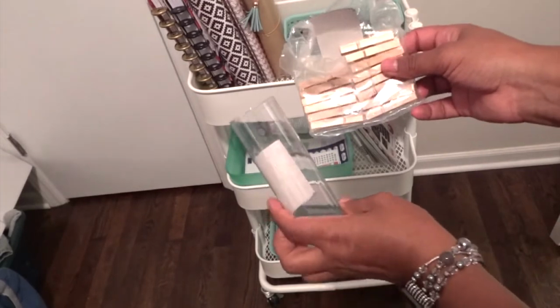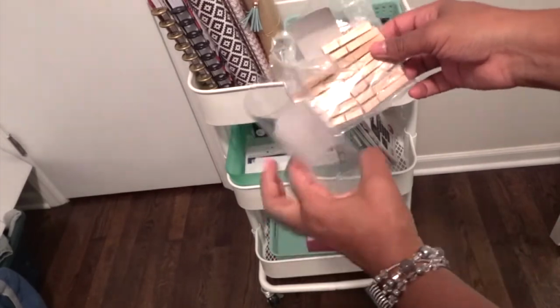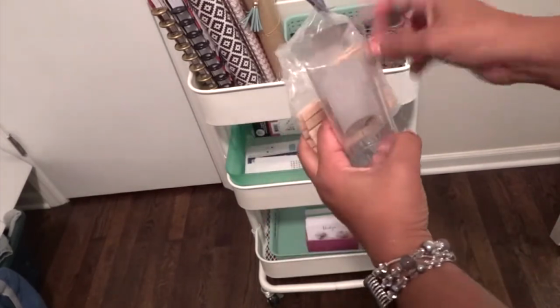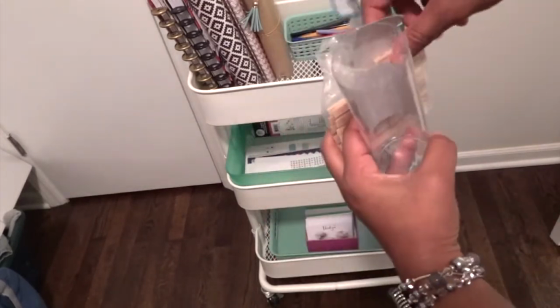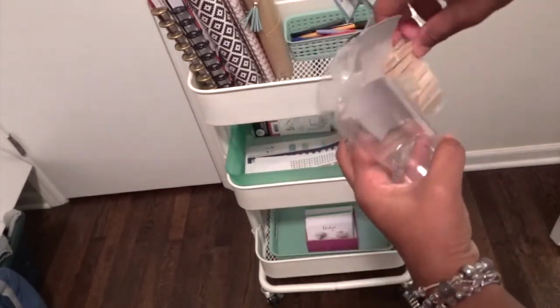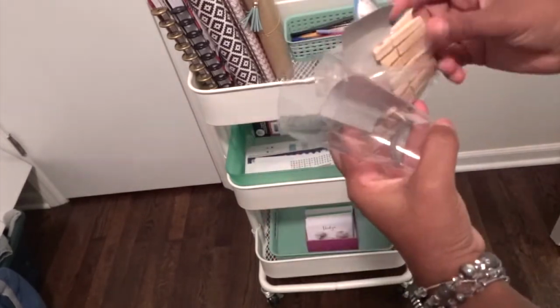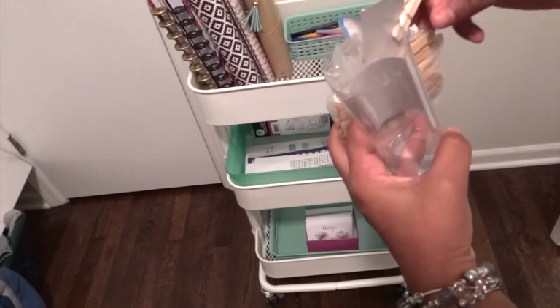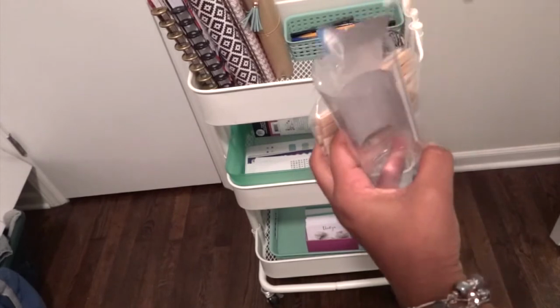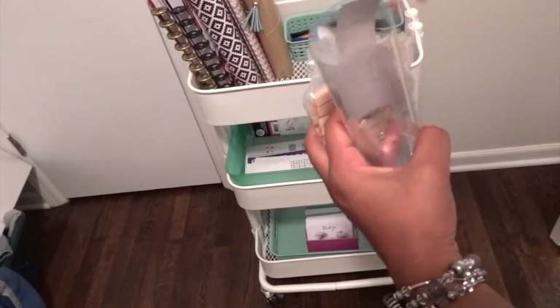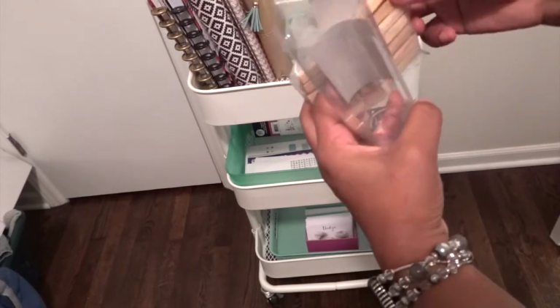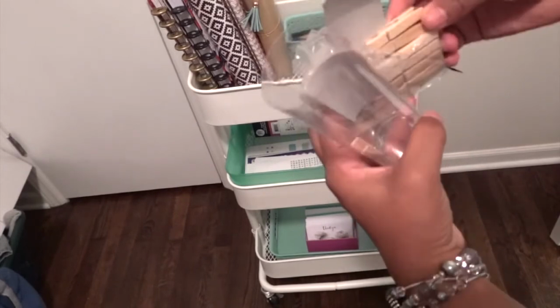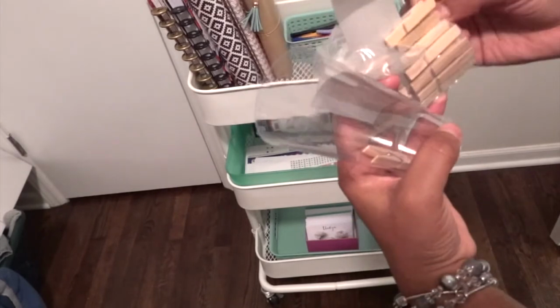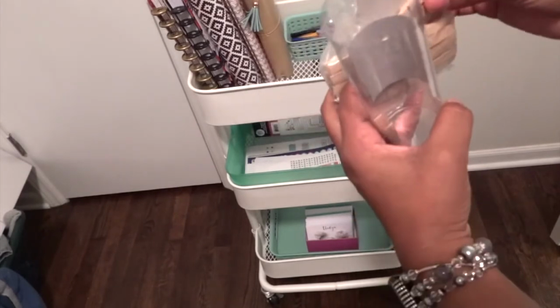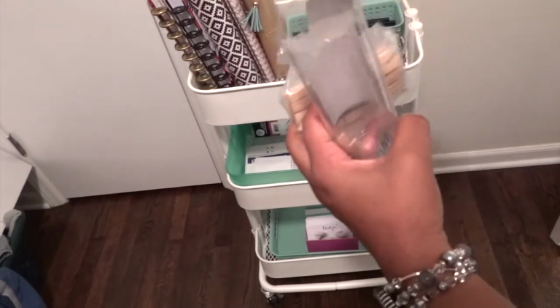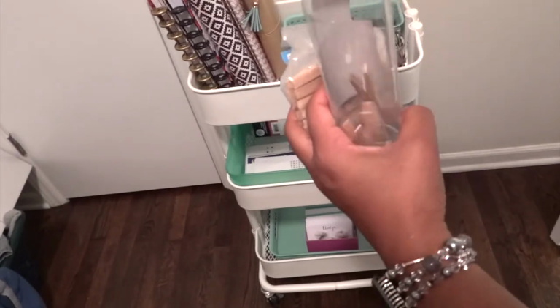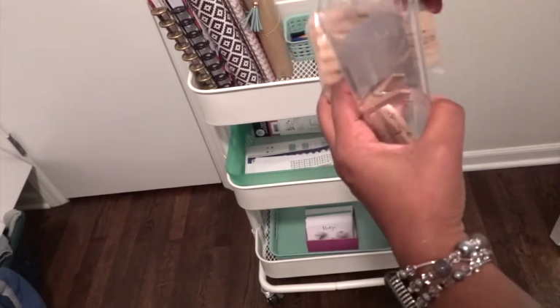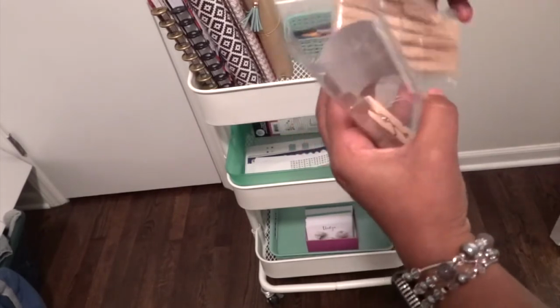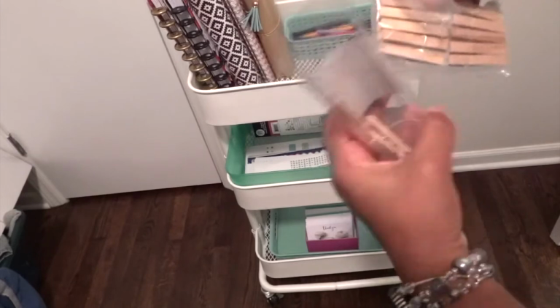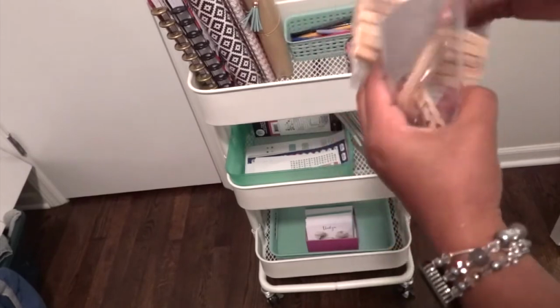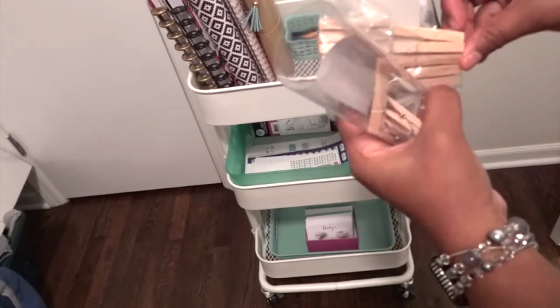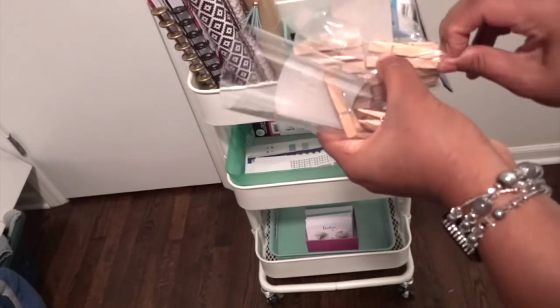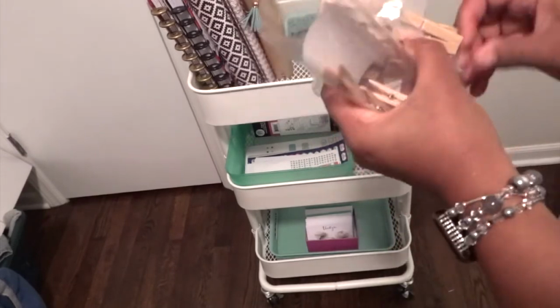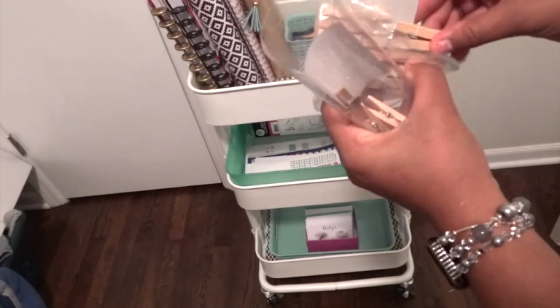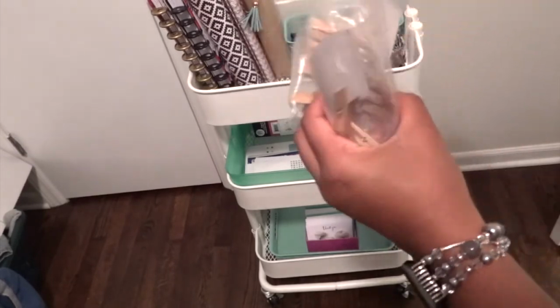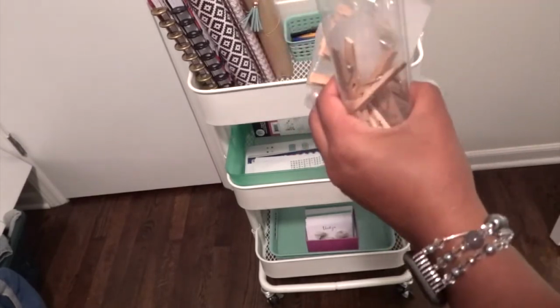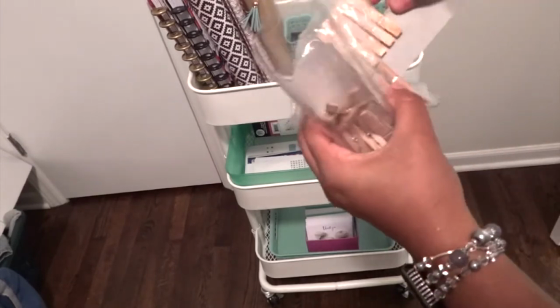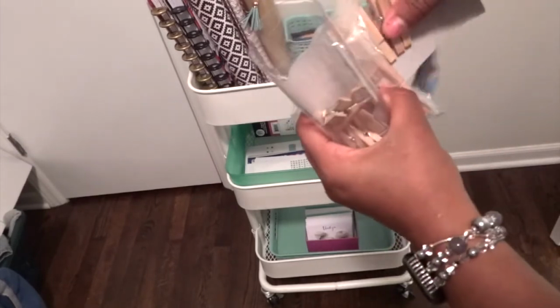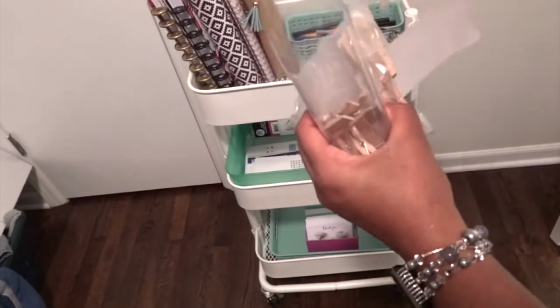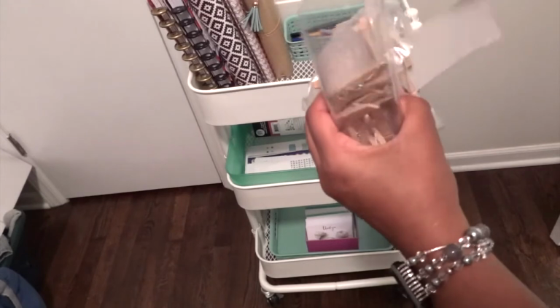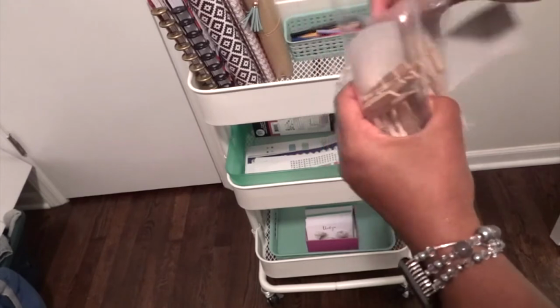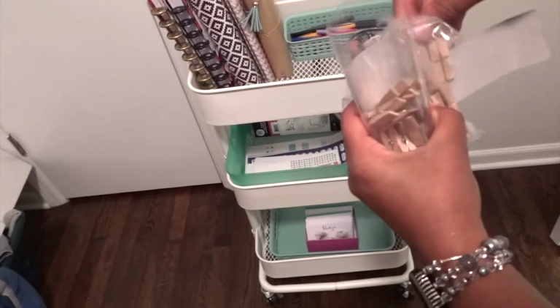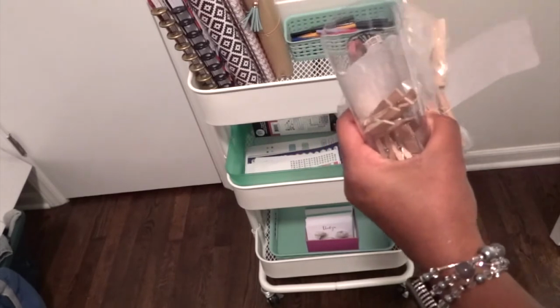Now I really like these little clothespins — I use them to hang pictures of my daughter and do little craft projects with them. I decided to keep that container where the washi tapes were and just put them inside of there.